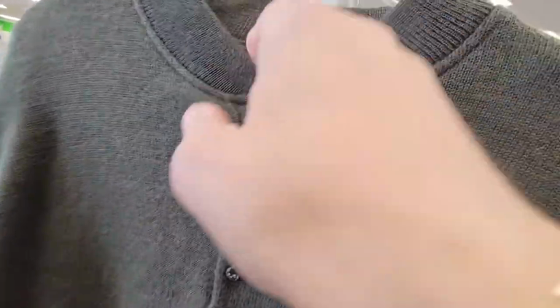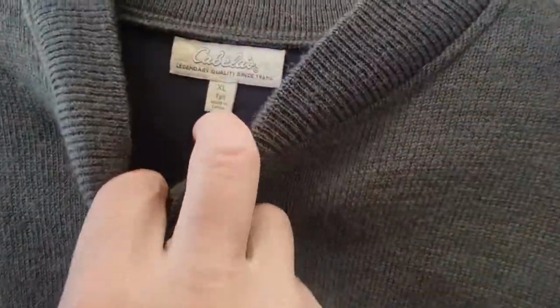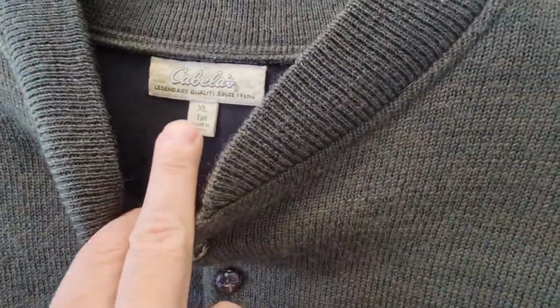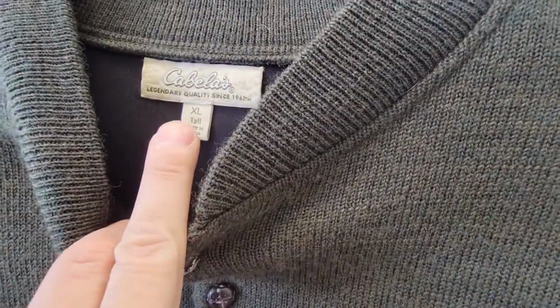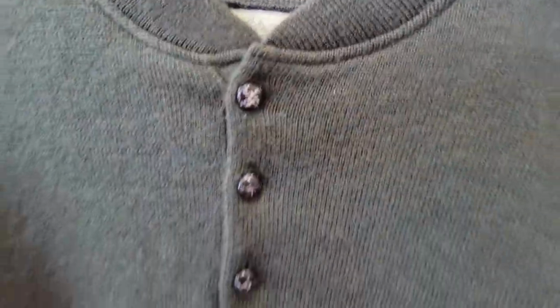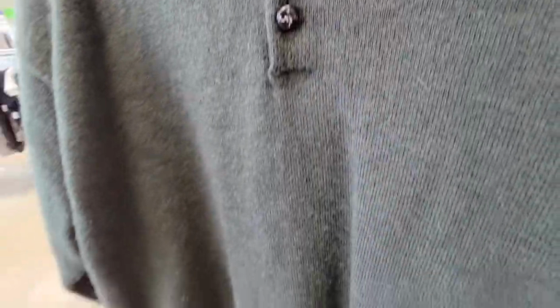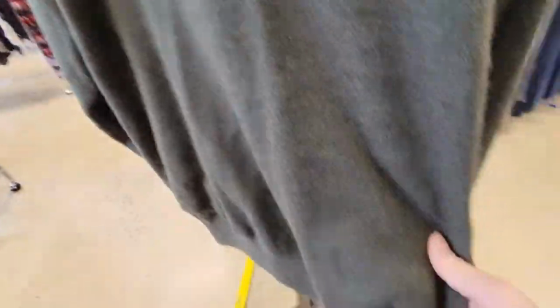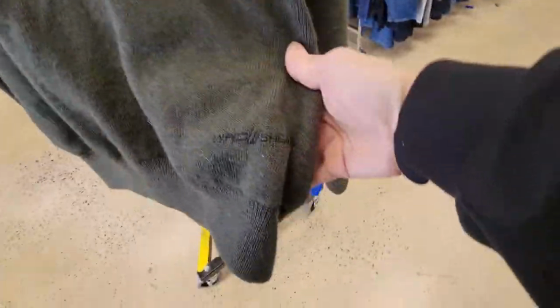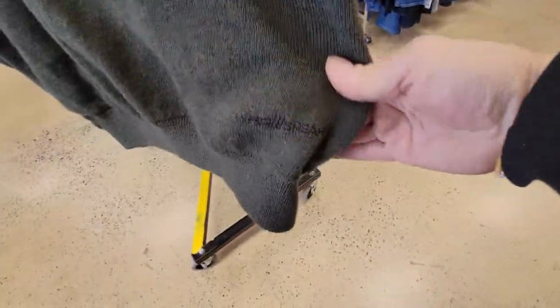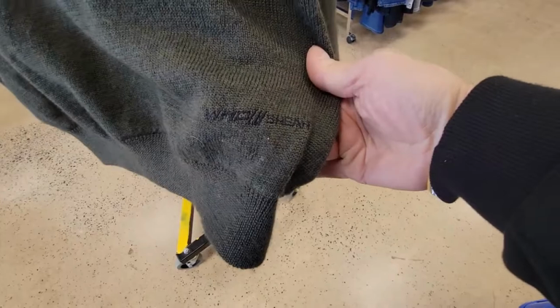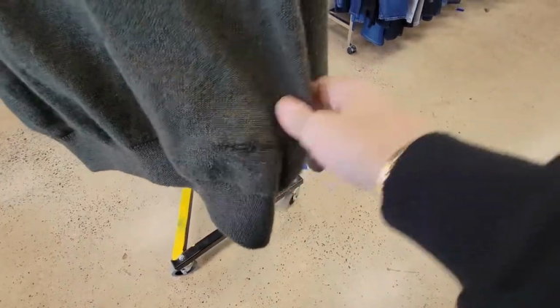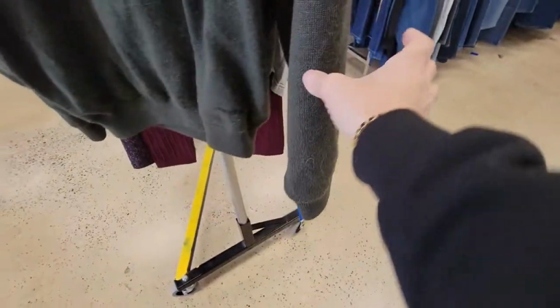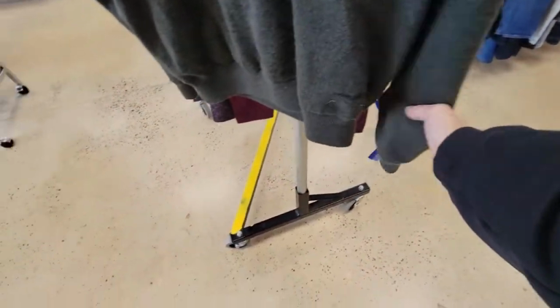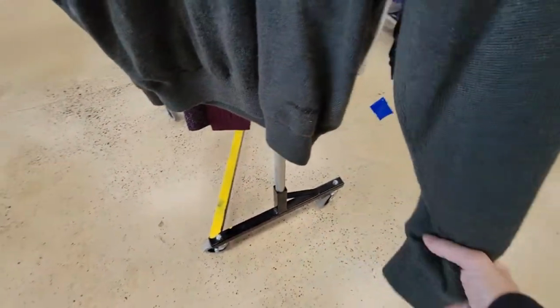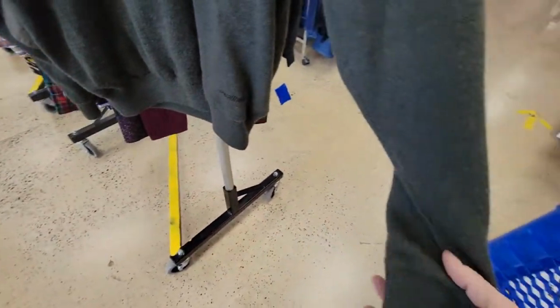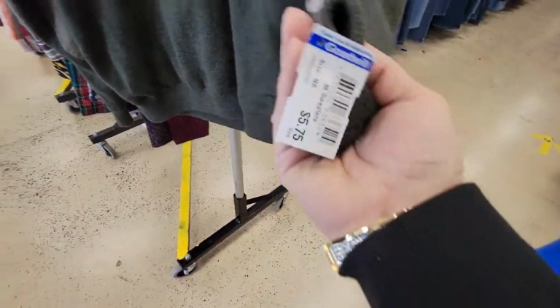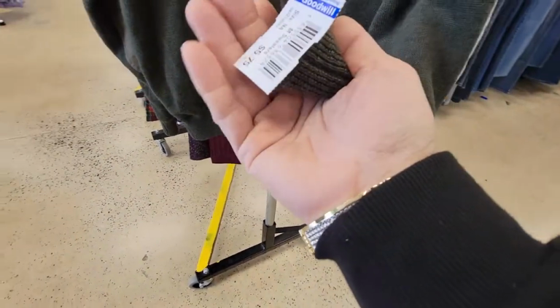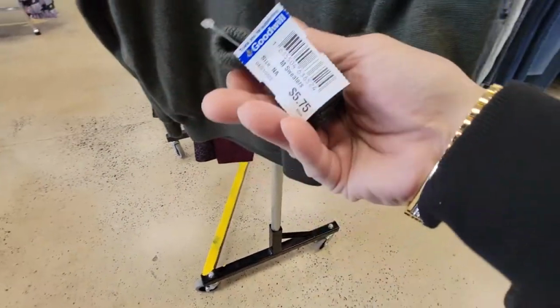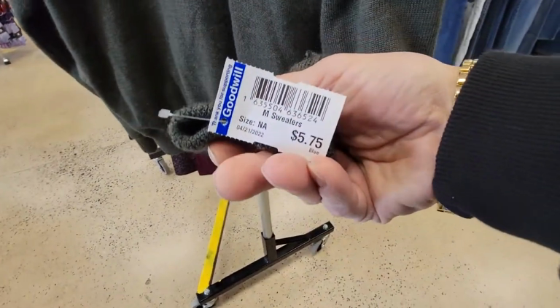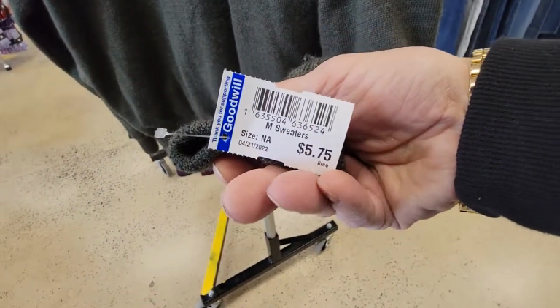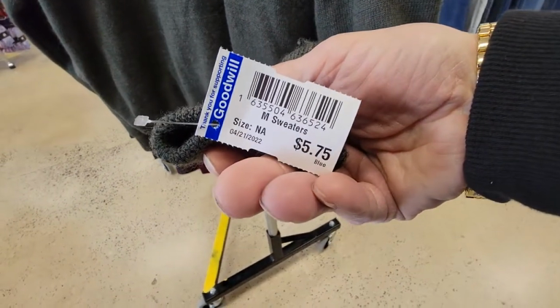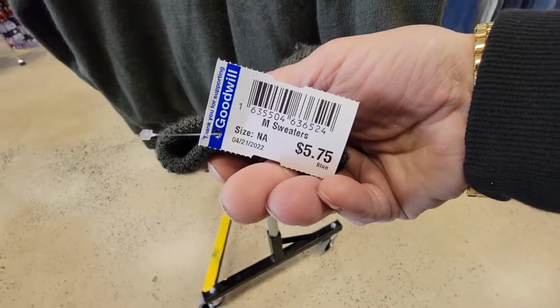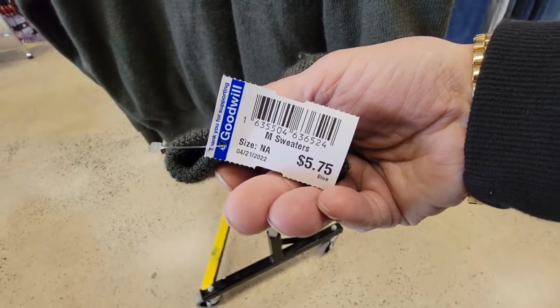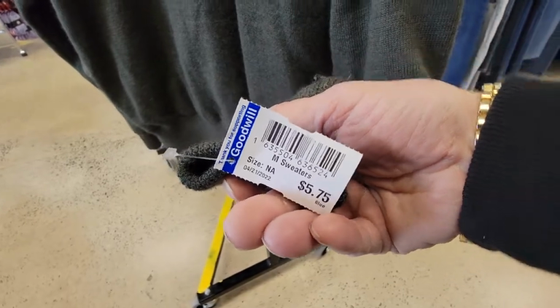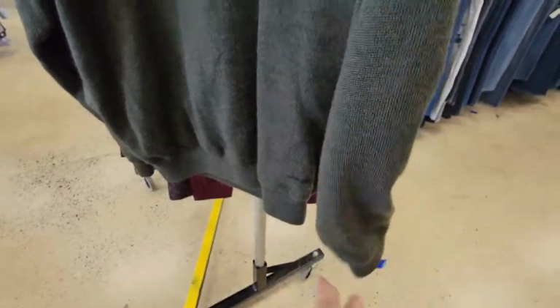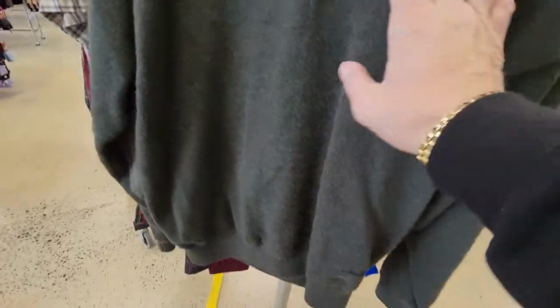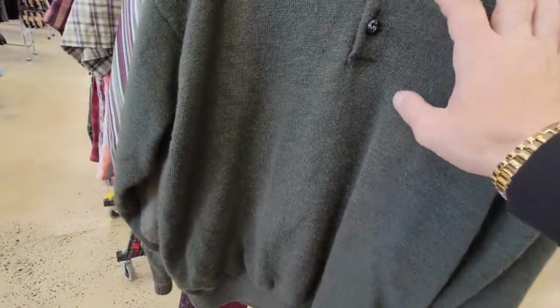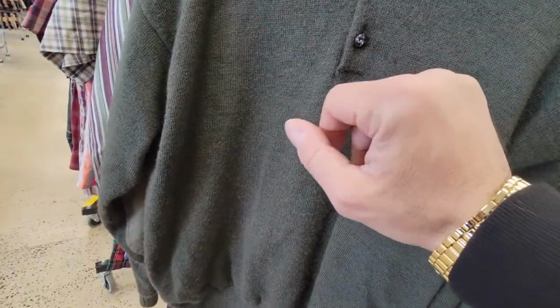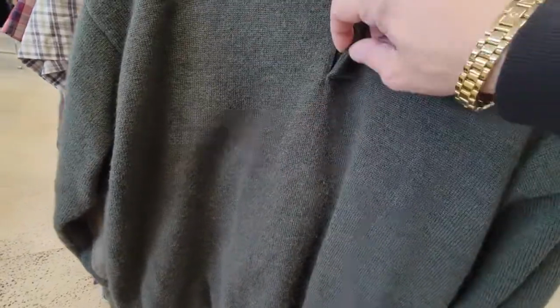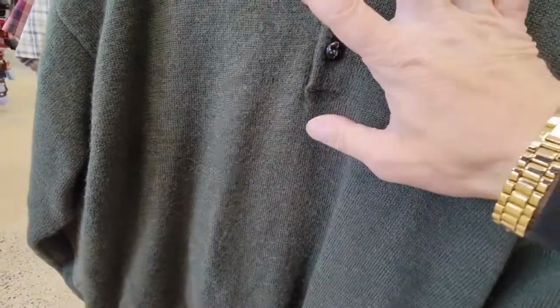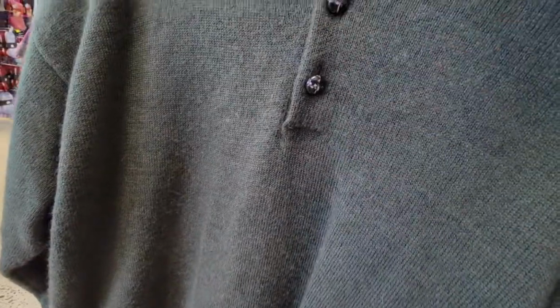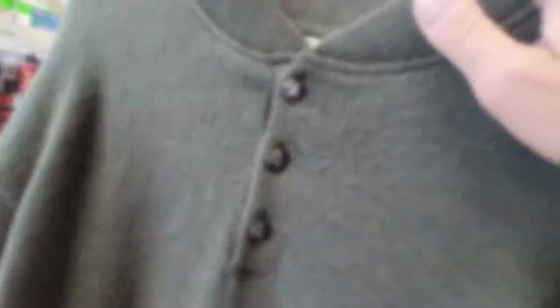So this is a definite scoop. This is a Cabela's — it's a wind shear. I think this is made out of wool. These generally sell for about $45 to $50. This is going to be $5, so this is a definite scoop — five into fifty all day.